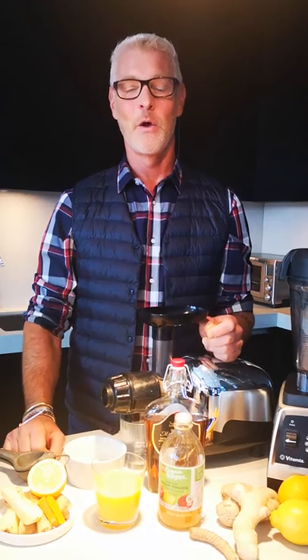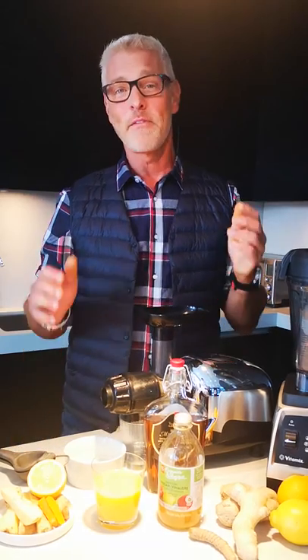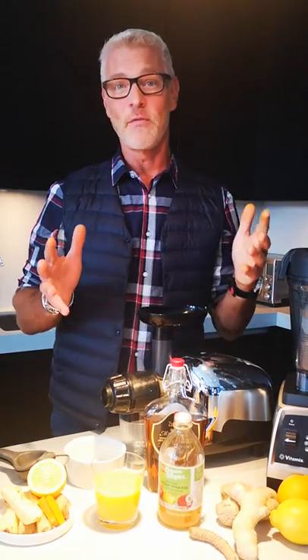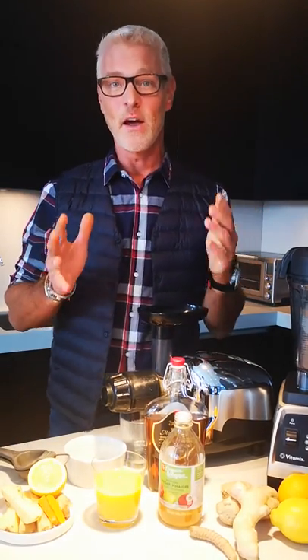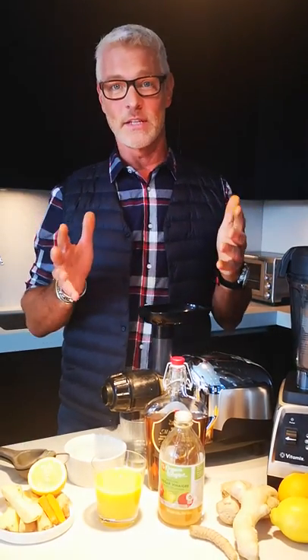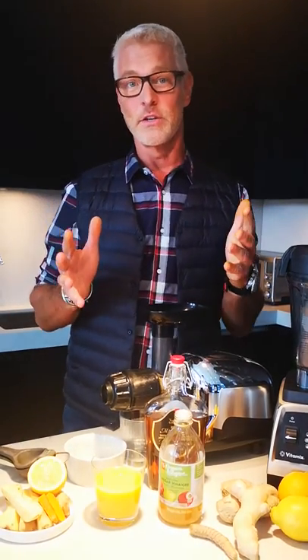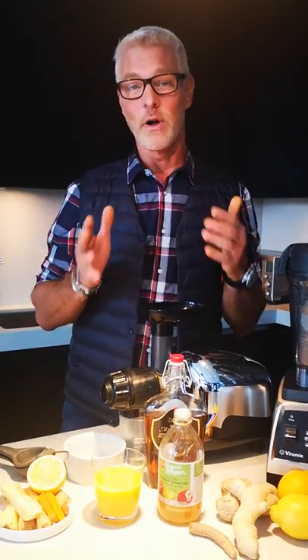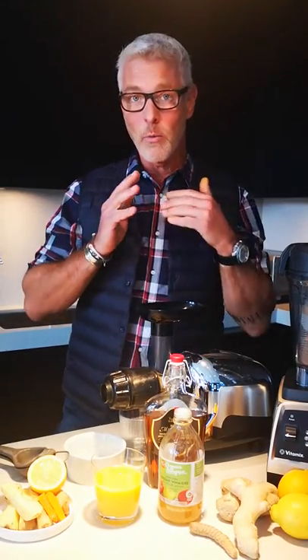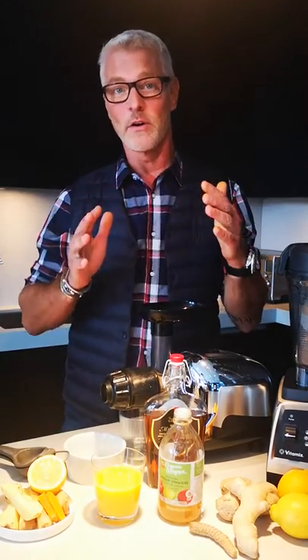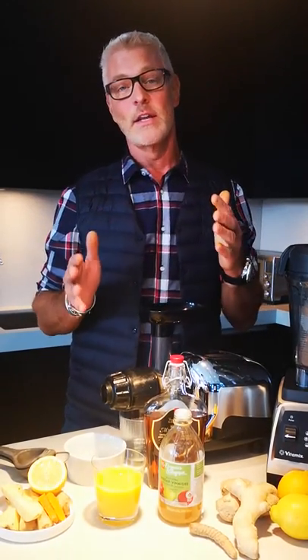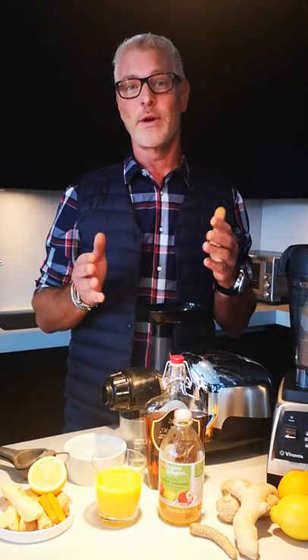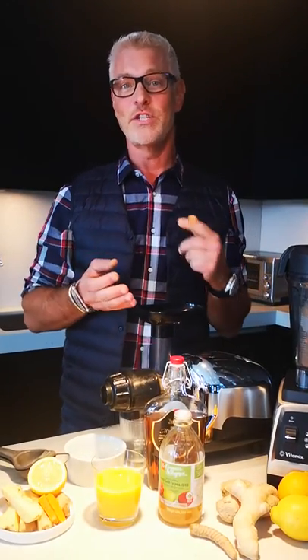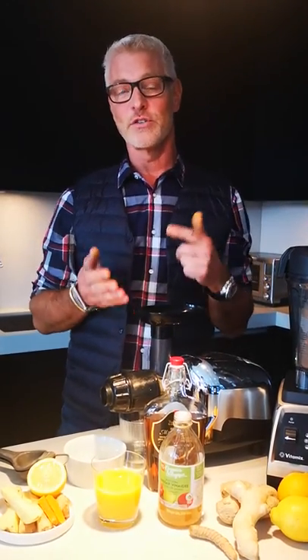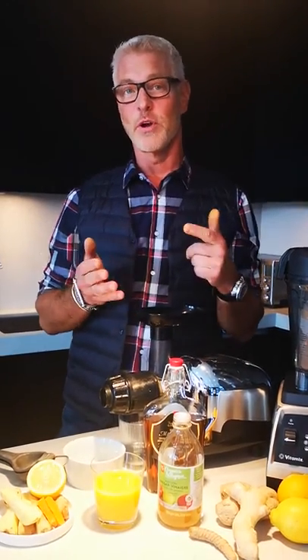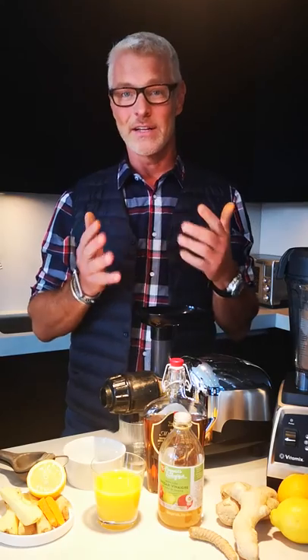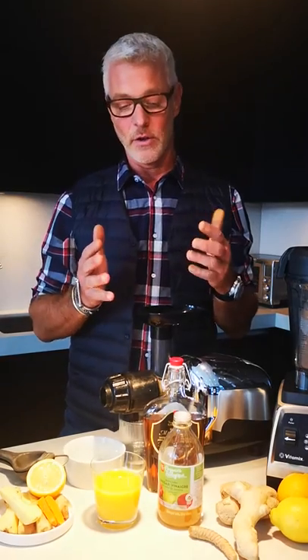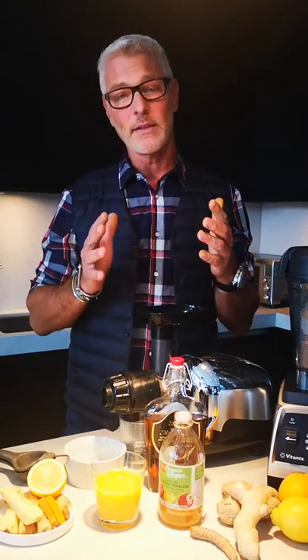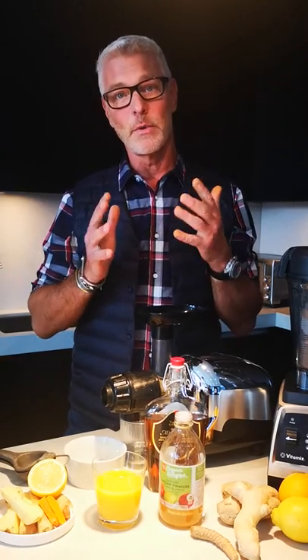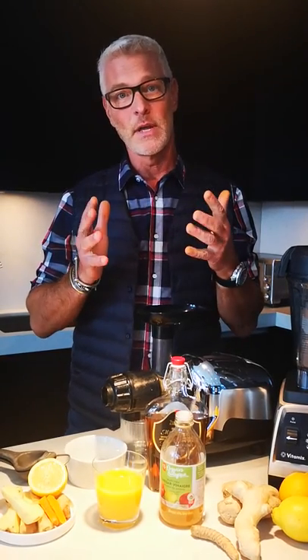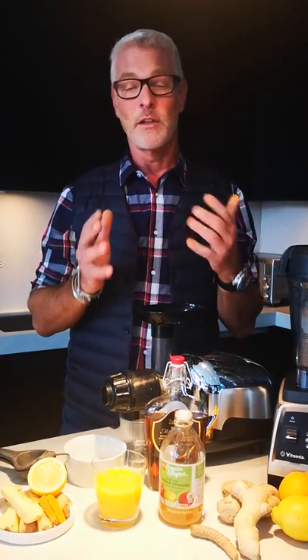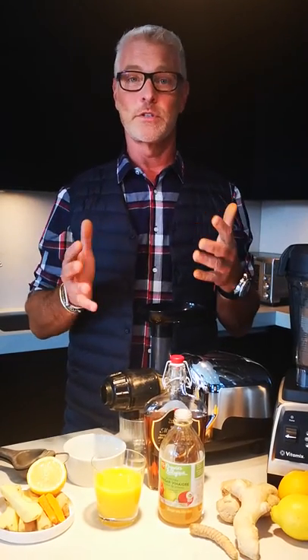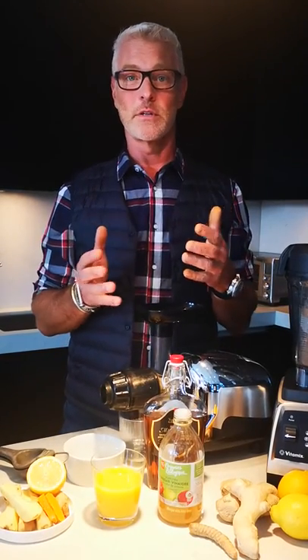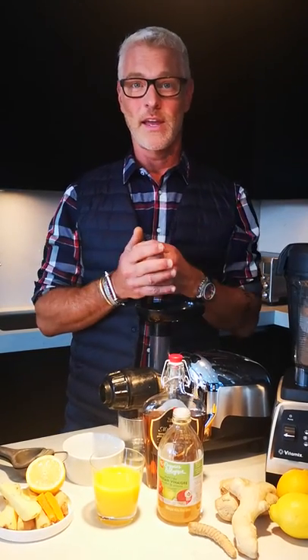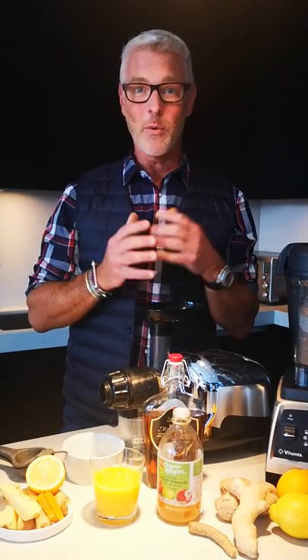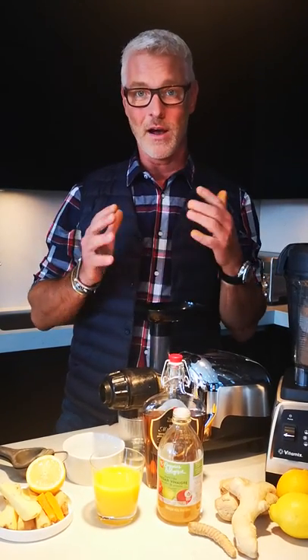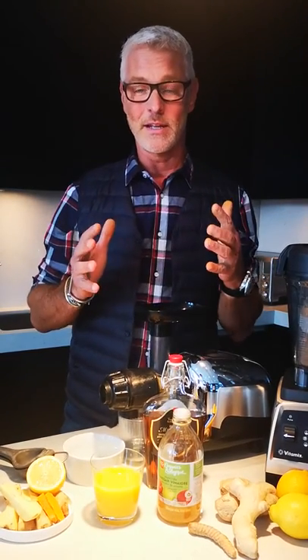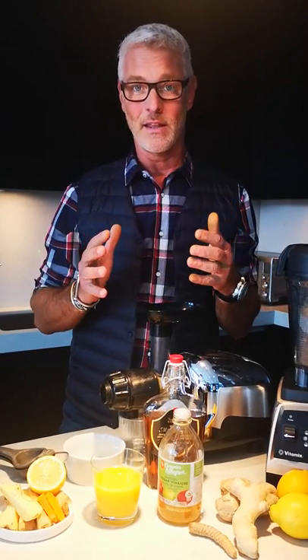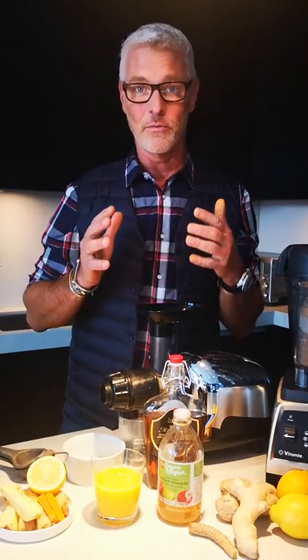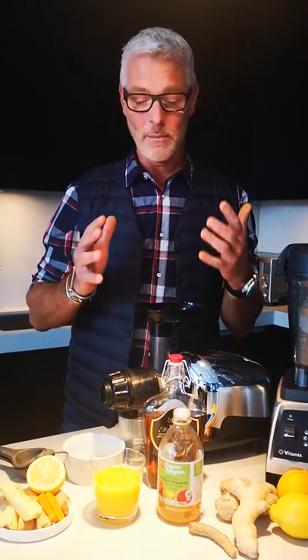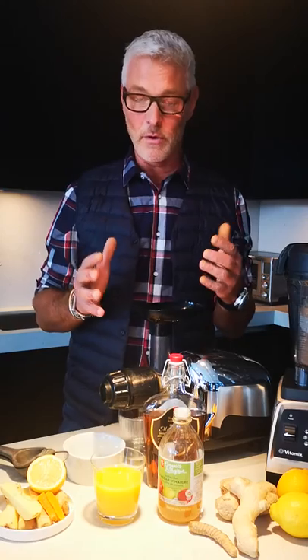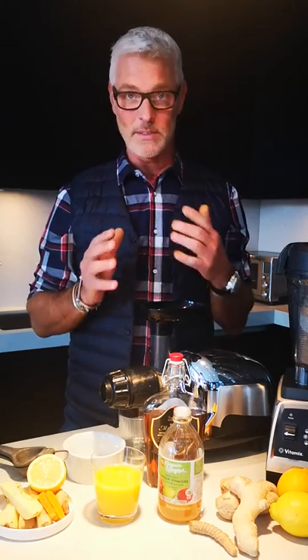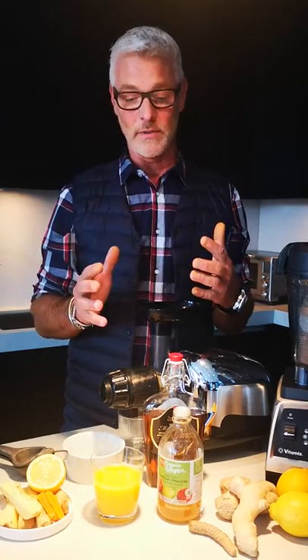One of my favorite and healthiest things to do all winter is to create a ginger turmeric elixir. You can get these at most health food stores, although they can be quite costly, and I think you can really make your own inexpensively.